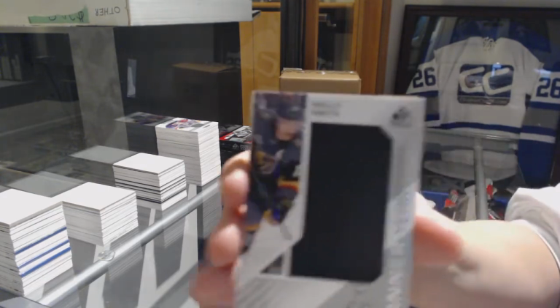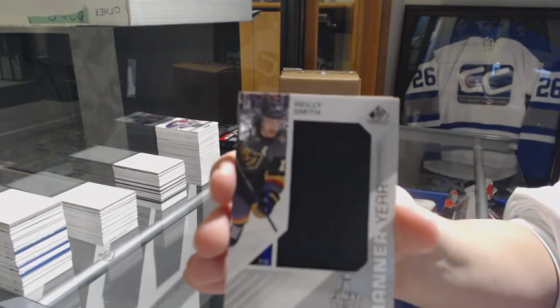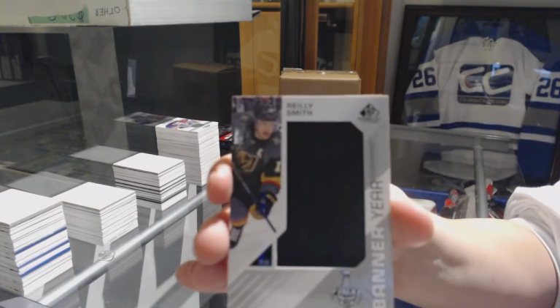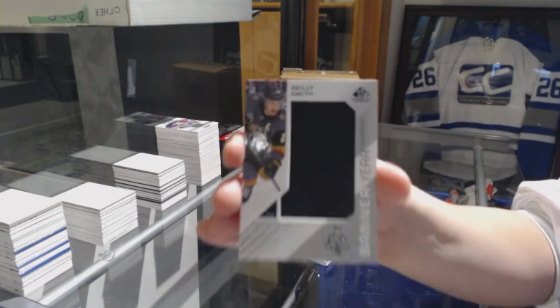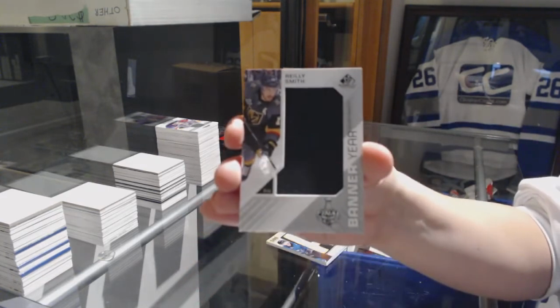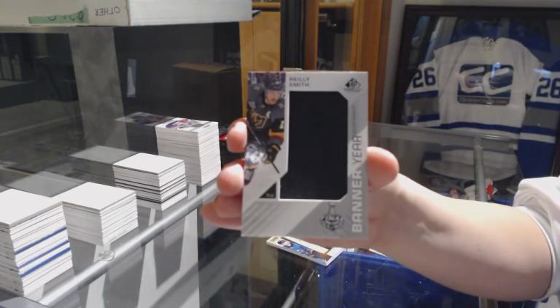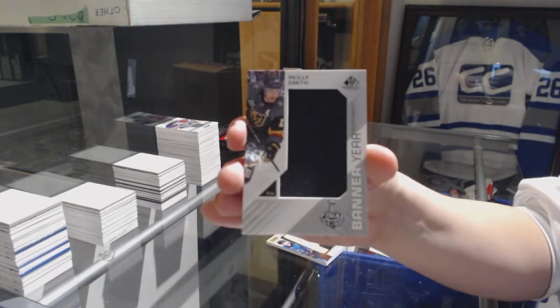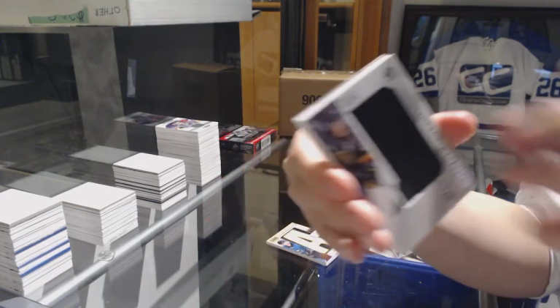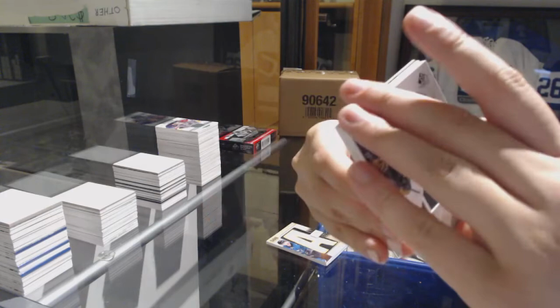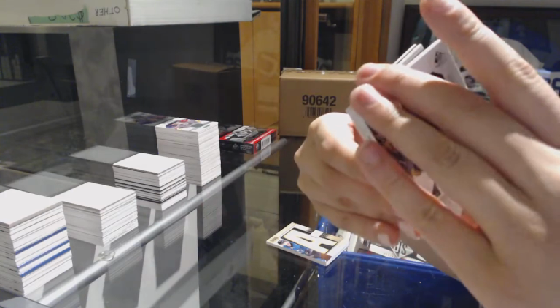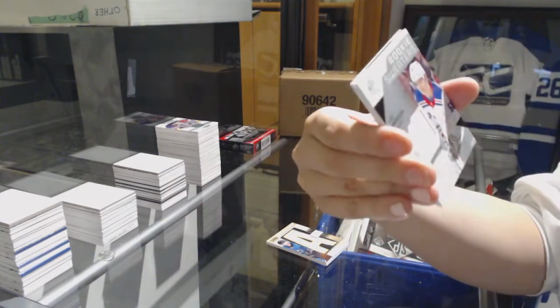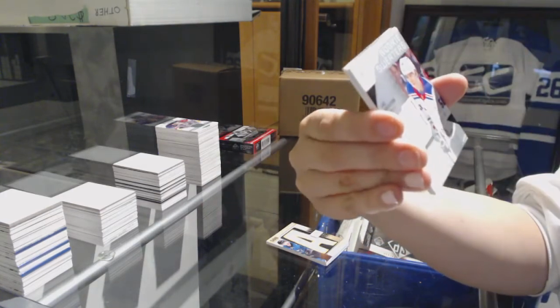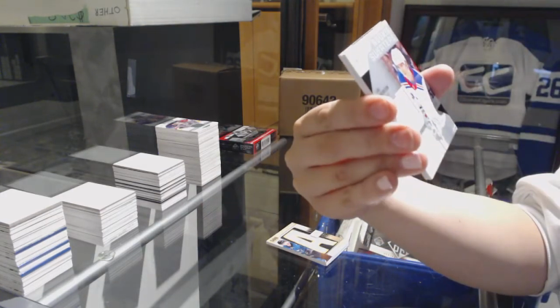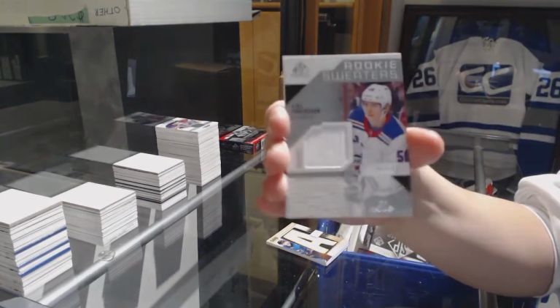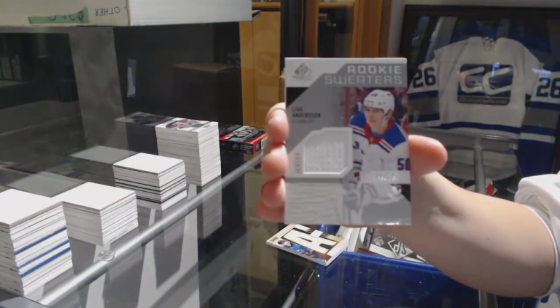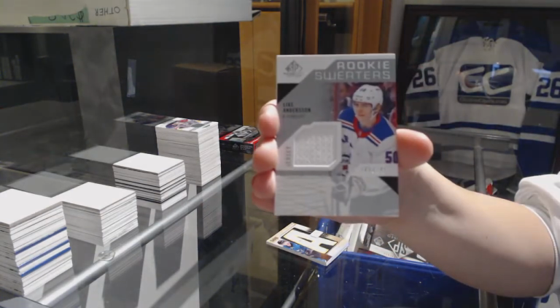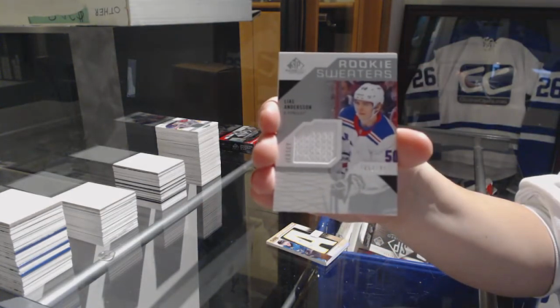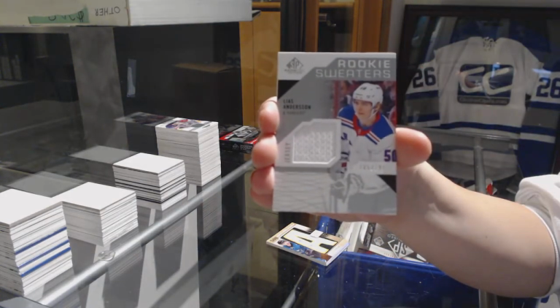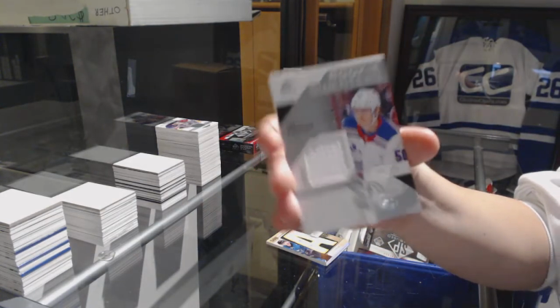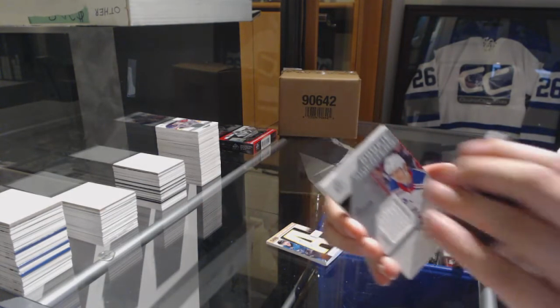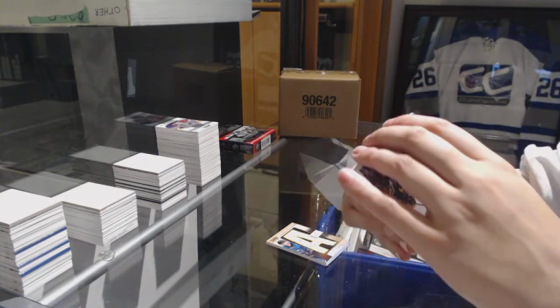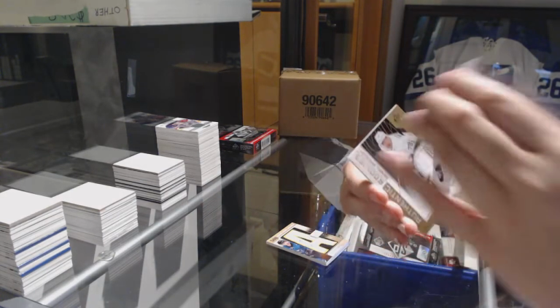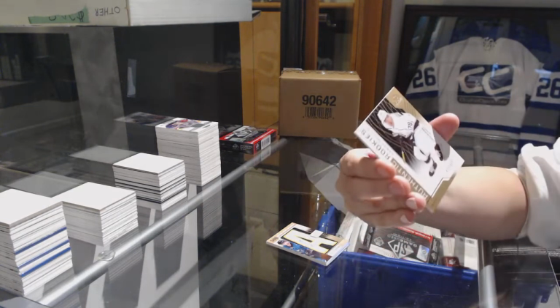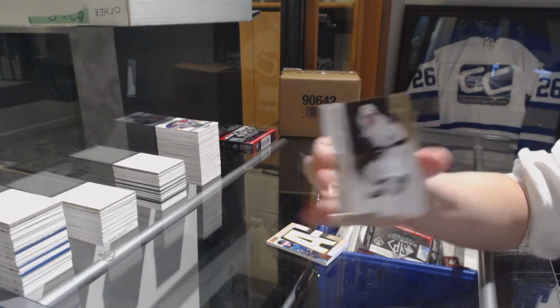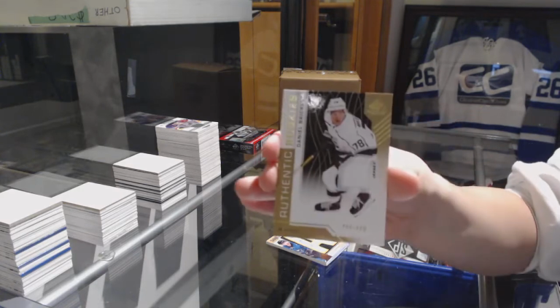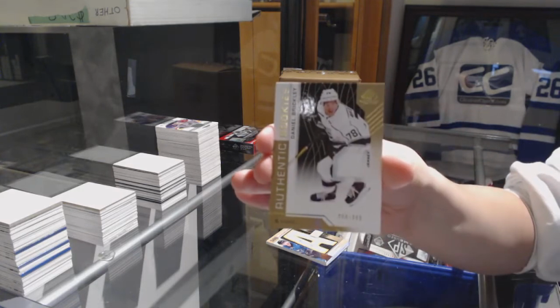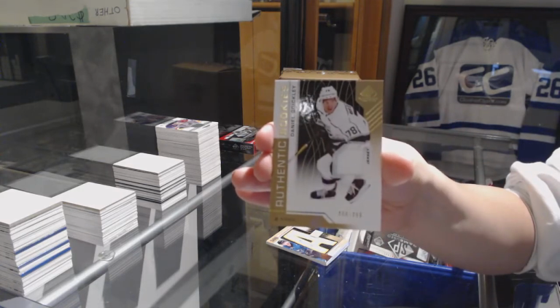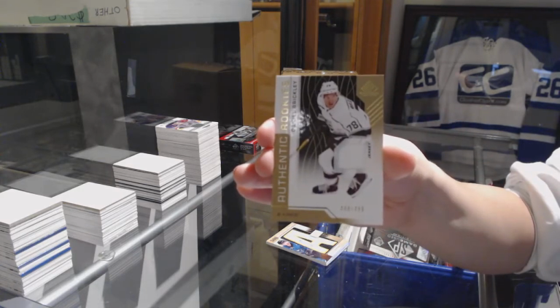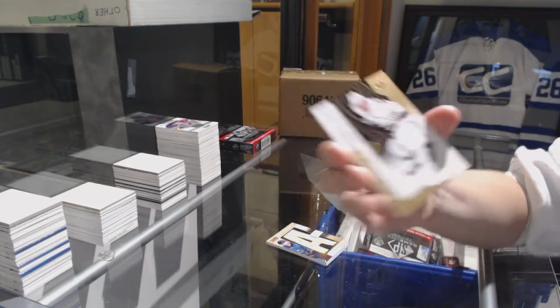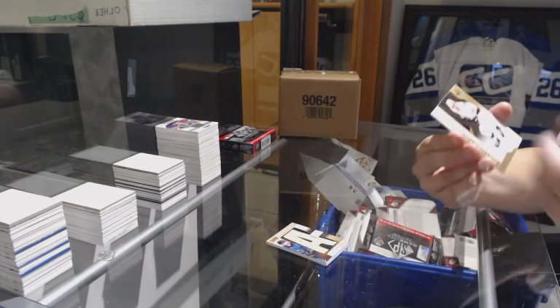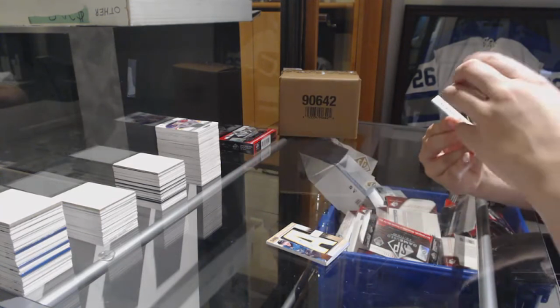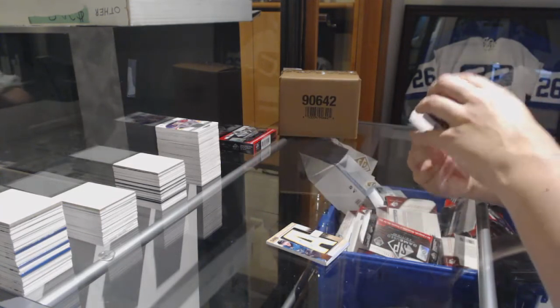Banner Year of Reilly Smith for the Vegas Golden Knights. Rookie Sweaters jersey number to 199 for the Rangers of Lias Andersson. And rookie jersey number to 499, Daniel Brickley for the Kings.